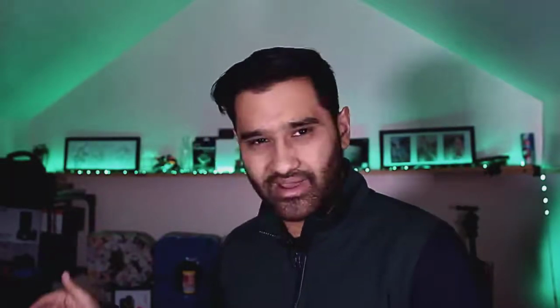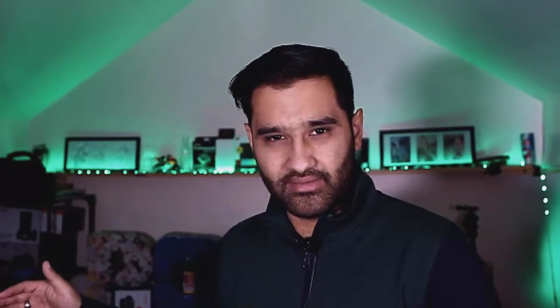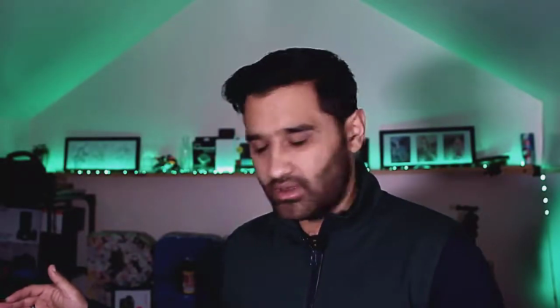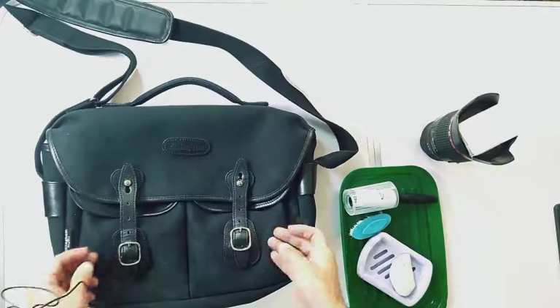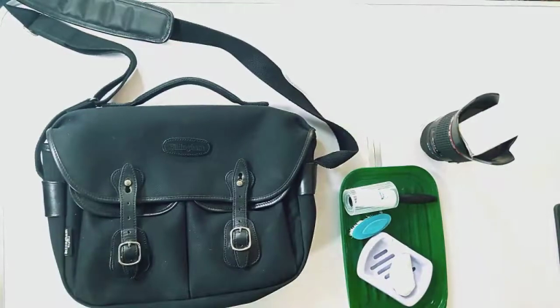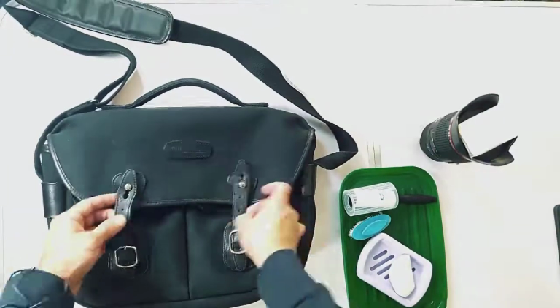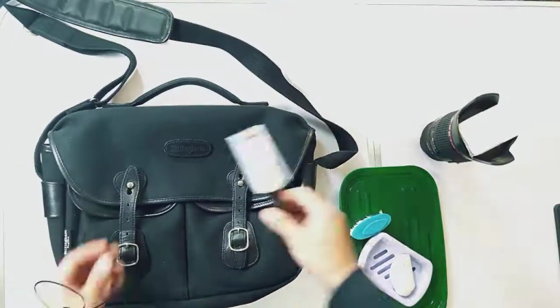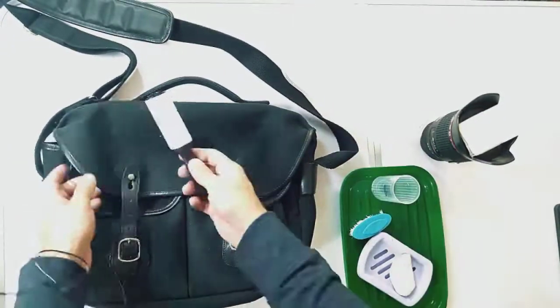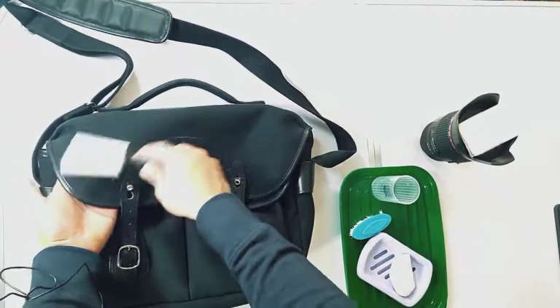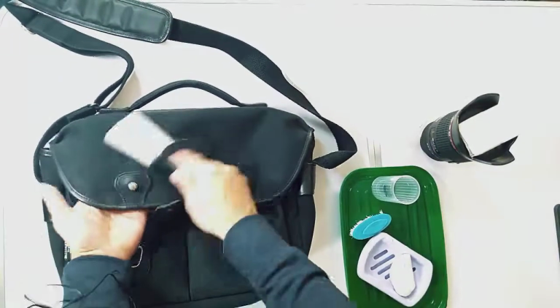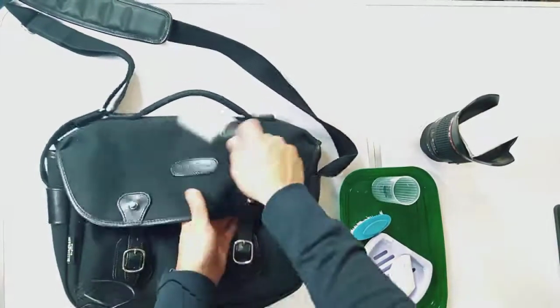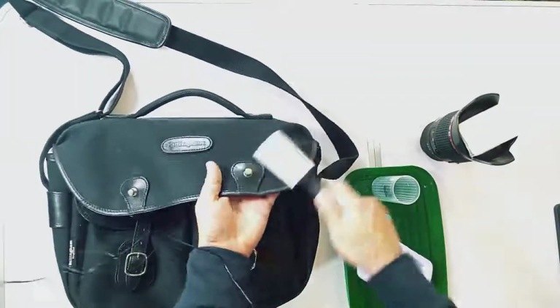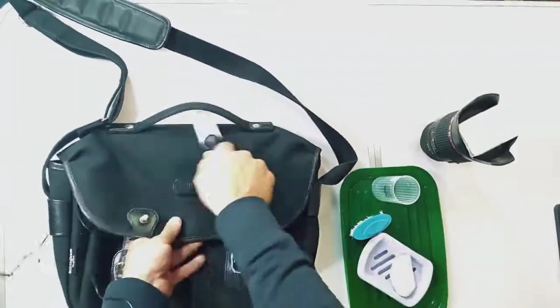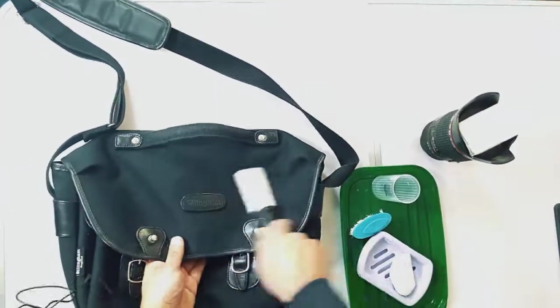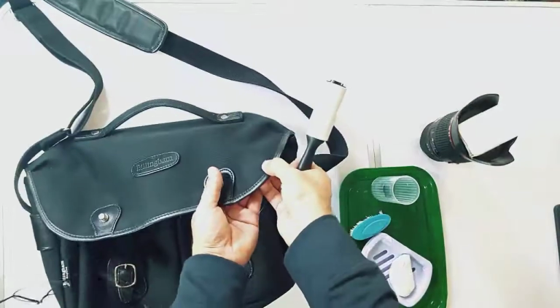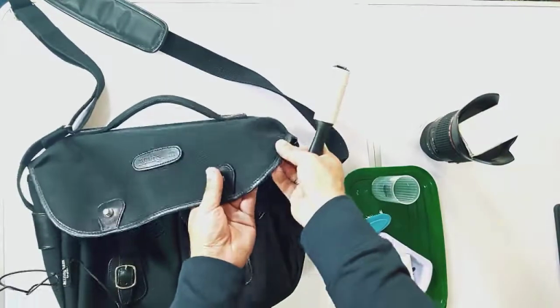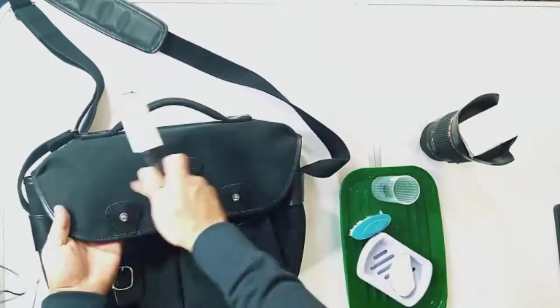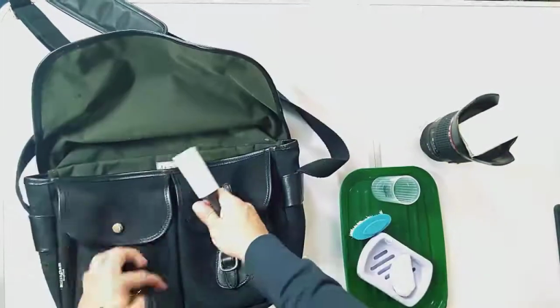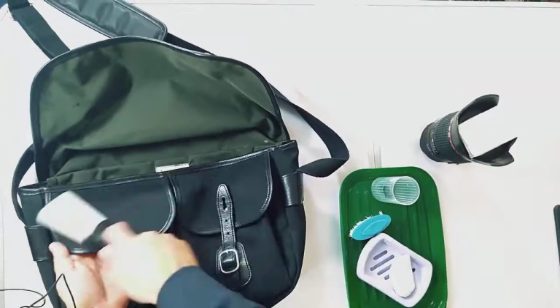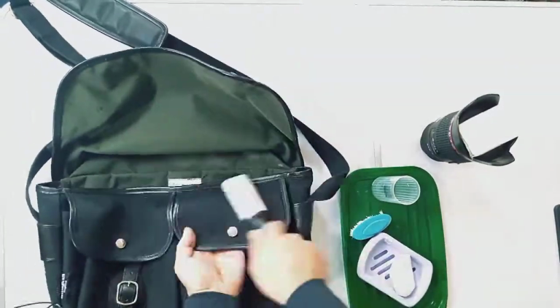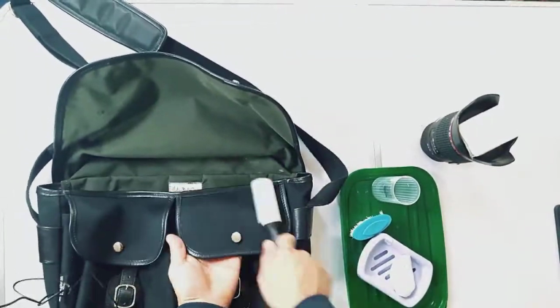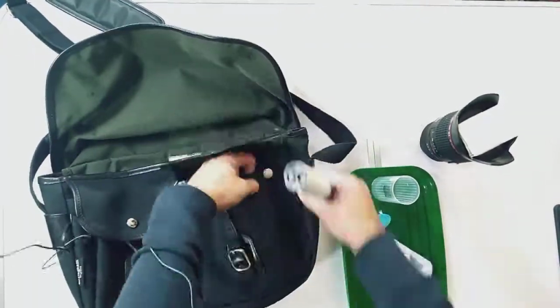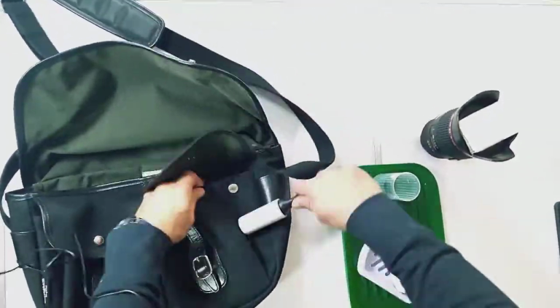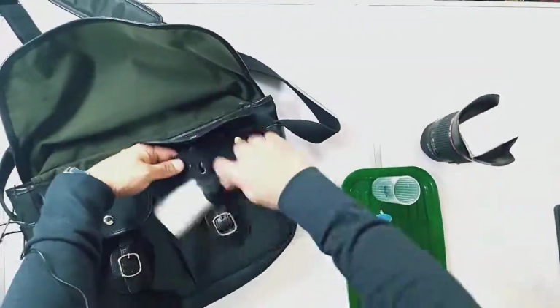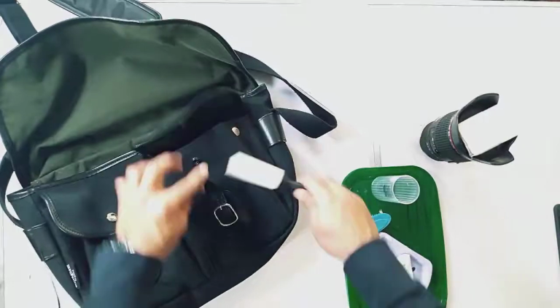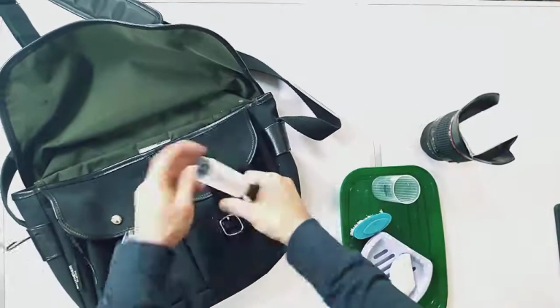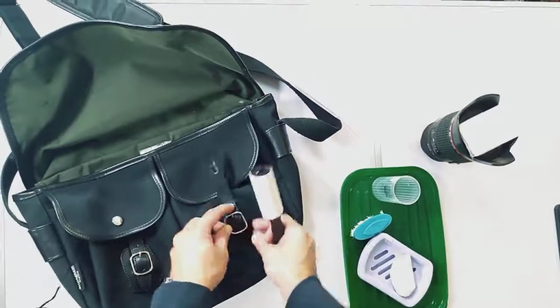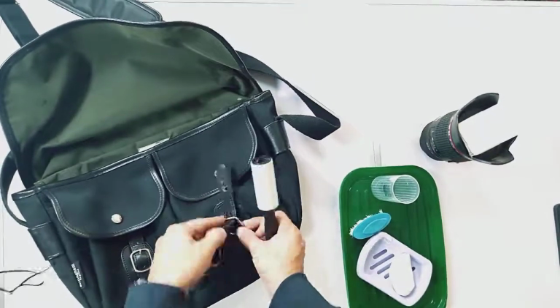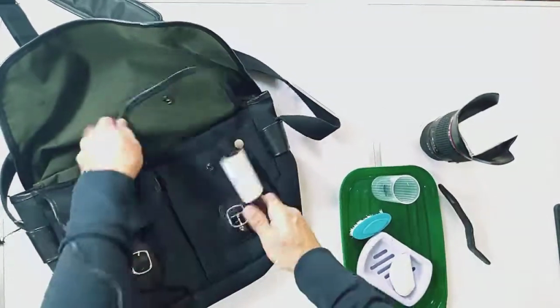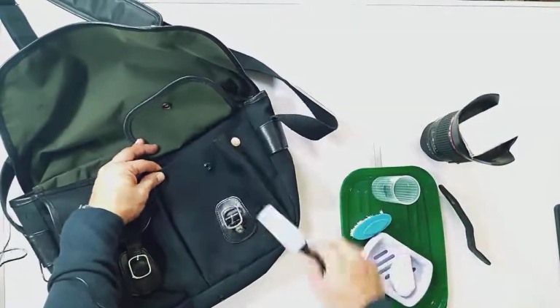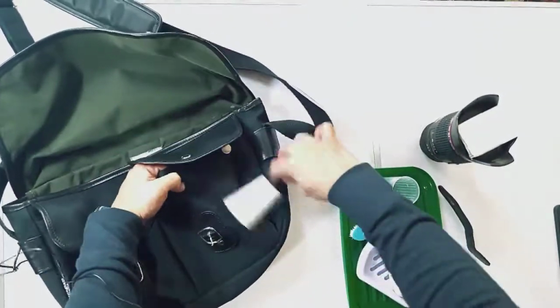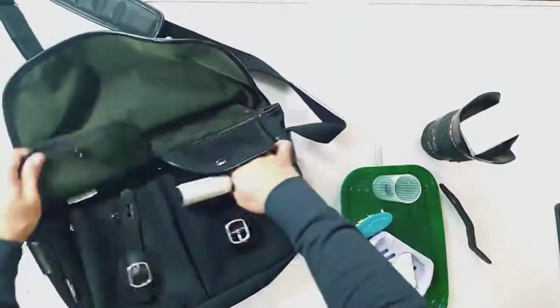Okay guys, so here we go. This is my Billingham Hadley Pro bag and you can see in this shot — I've made it really bright so you can actually see the bits I was talking about. There are little patches on there; I think it's just dirt.